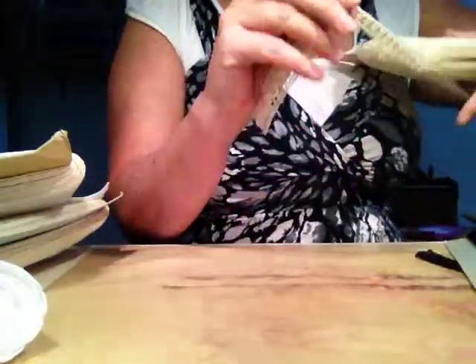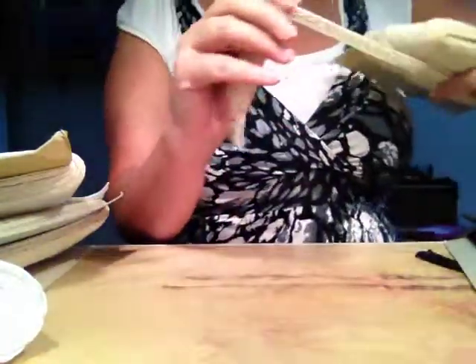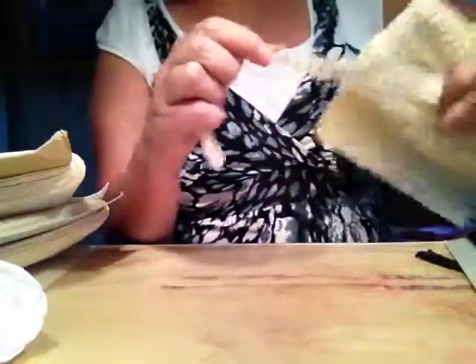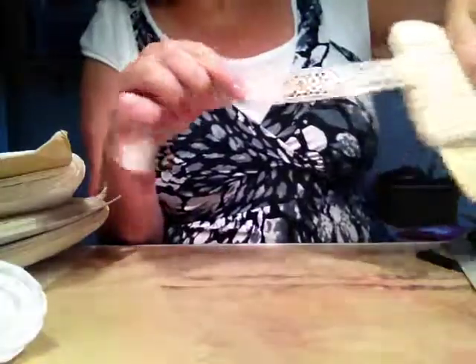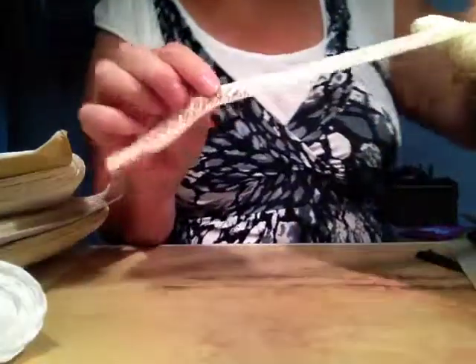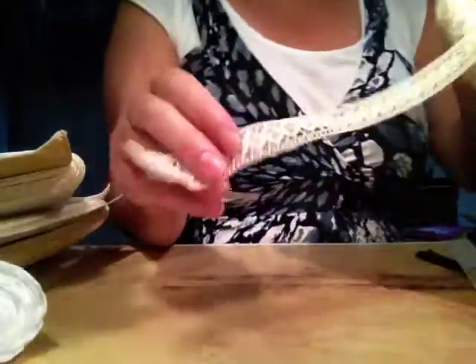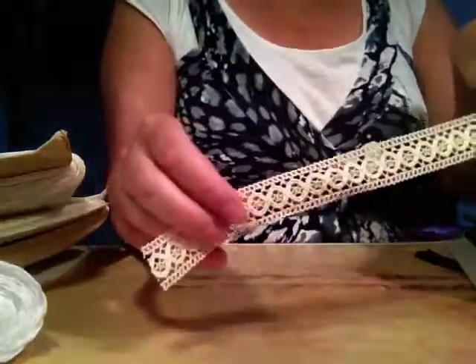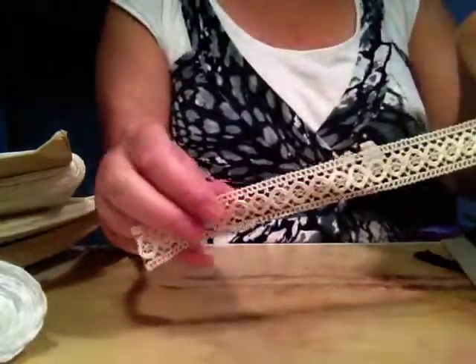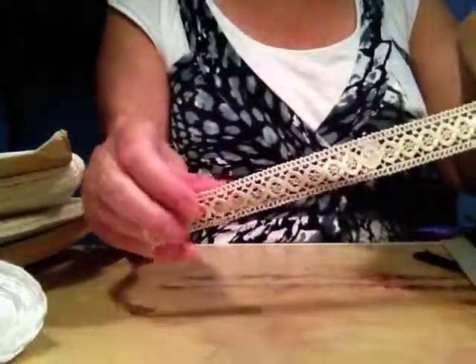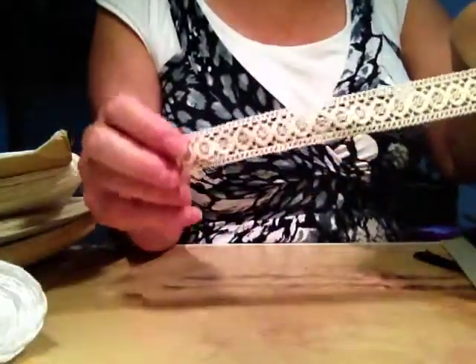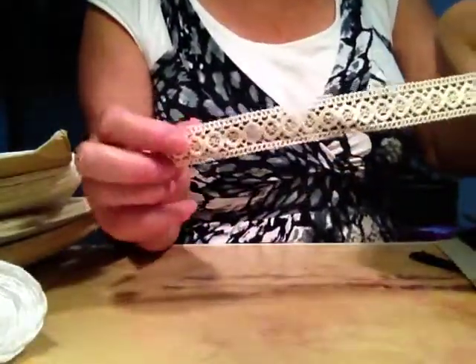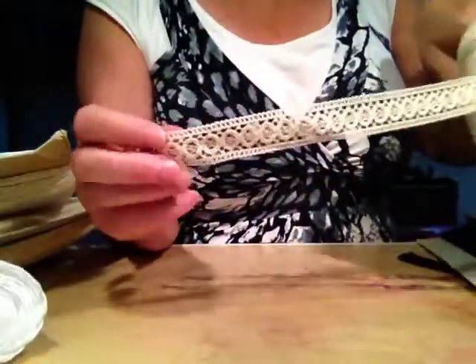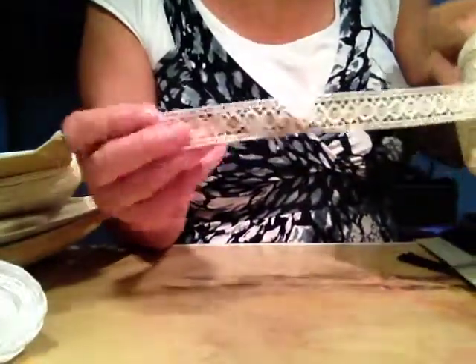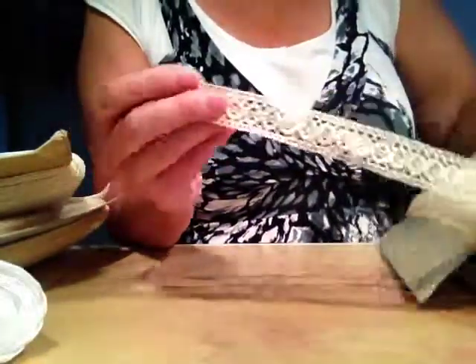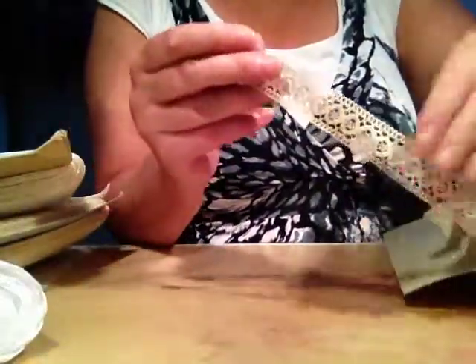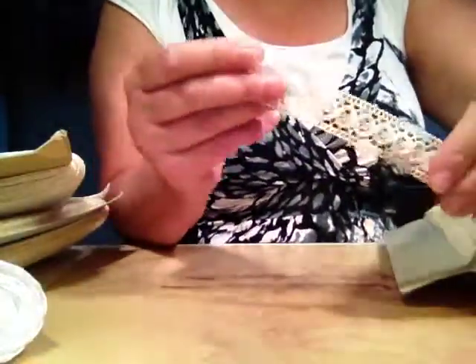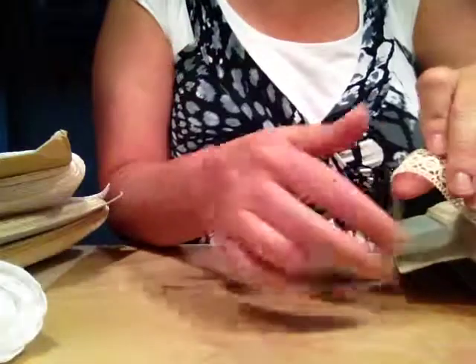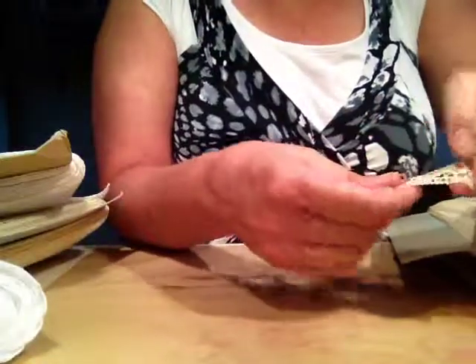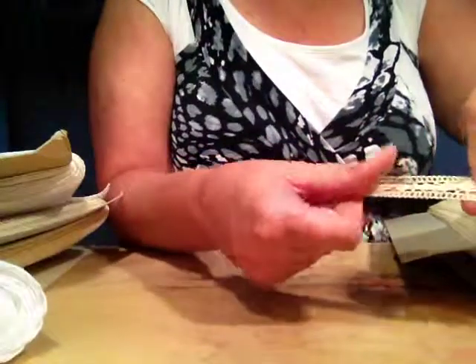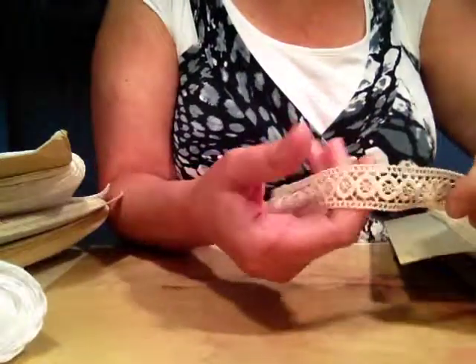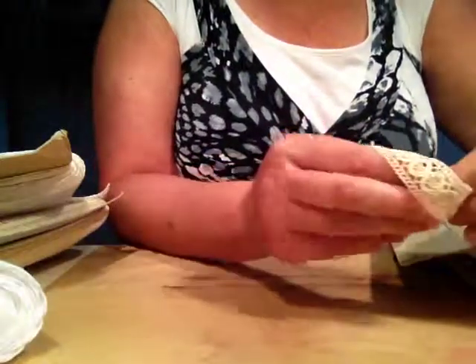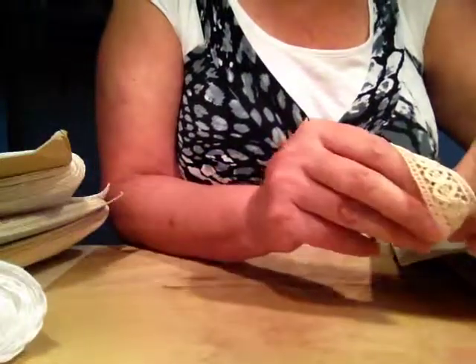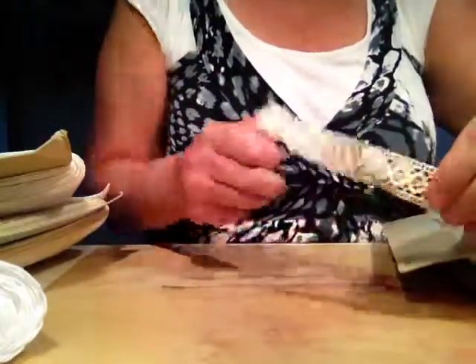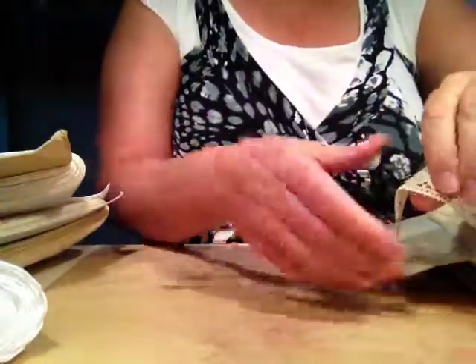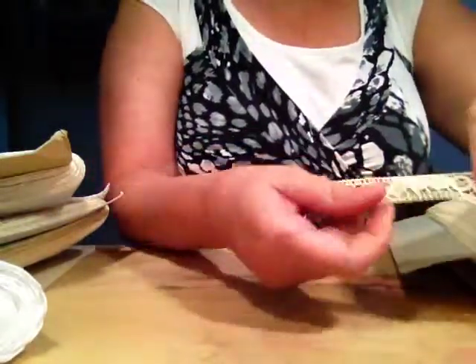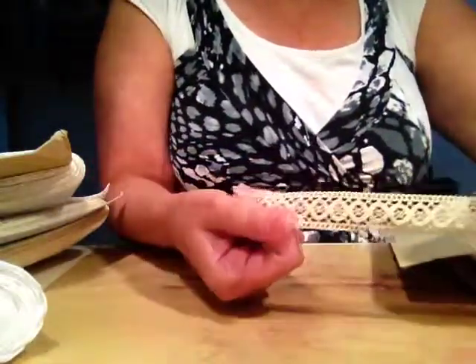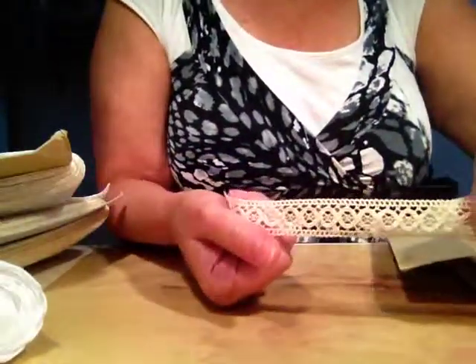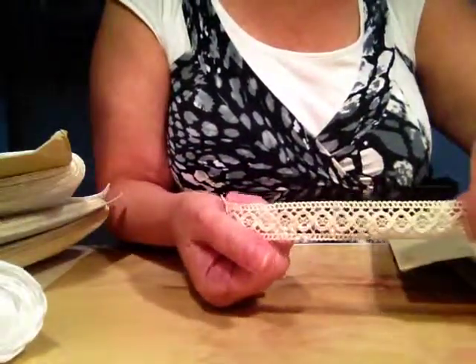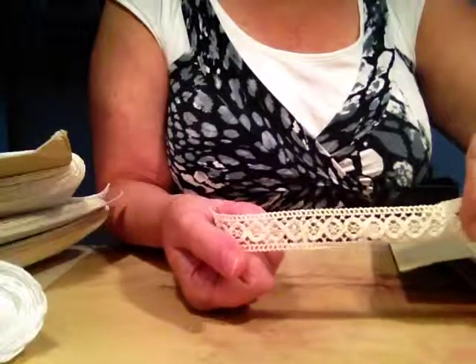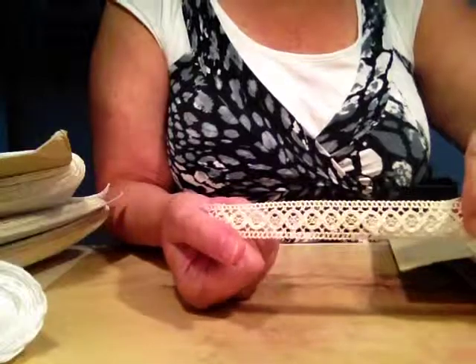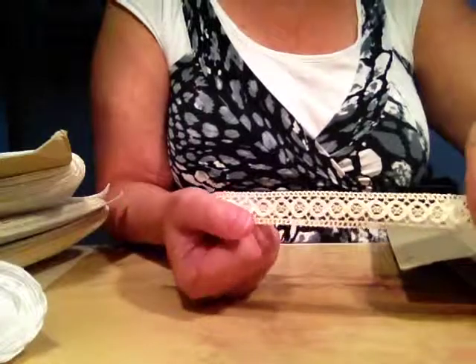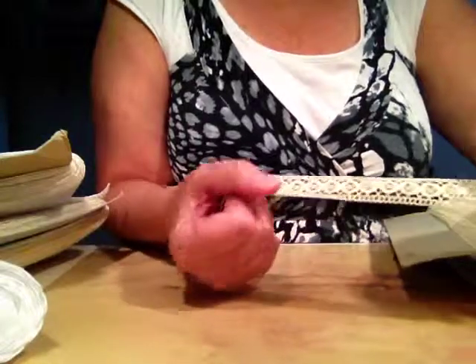Did I show you this one already? Oh this one here — I really love it and it's very, very strong quality and really pretty.